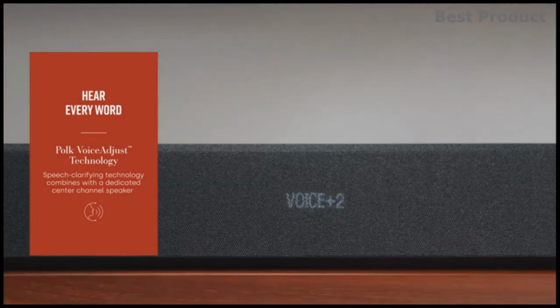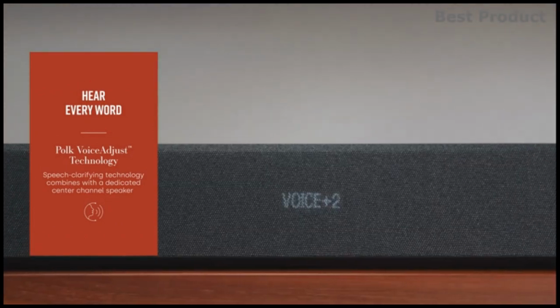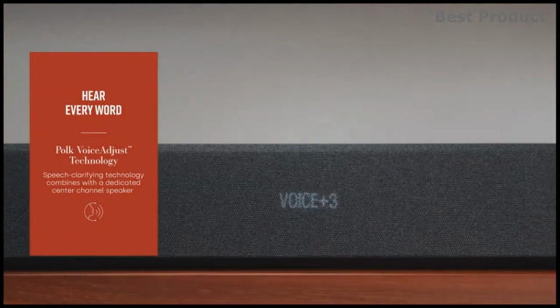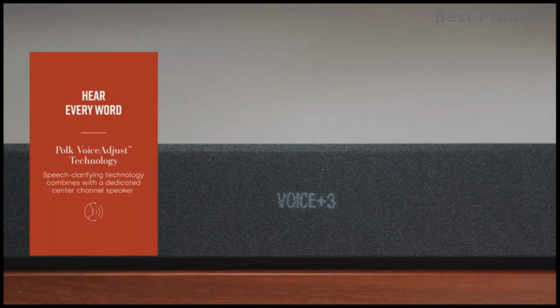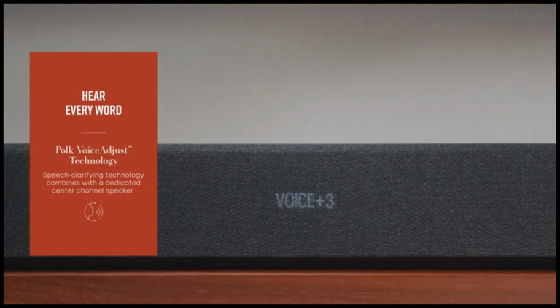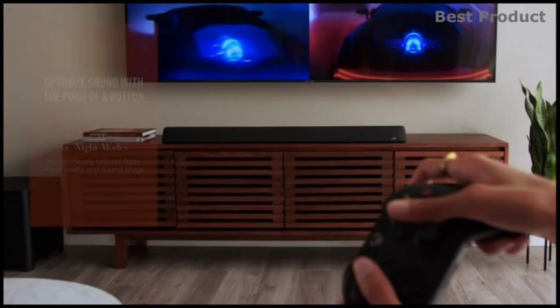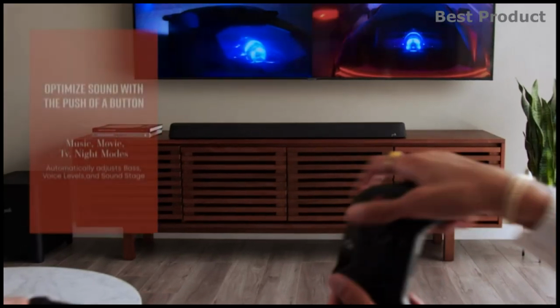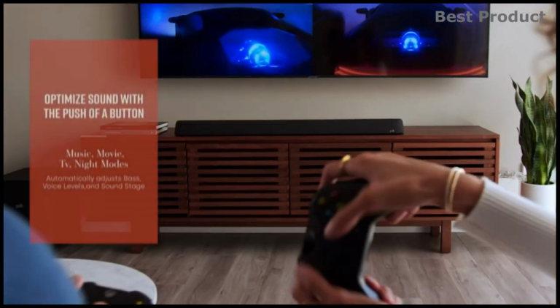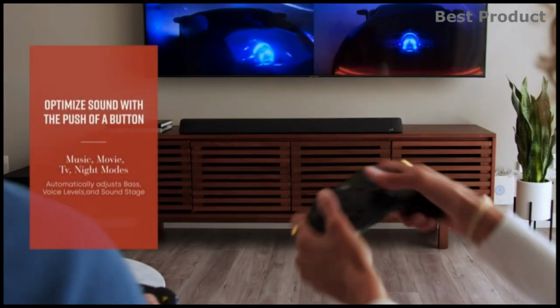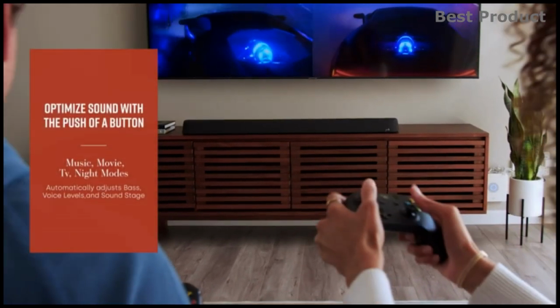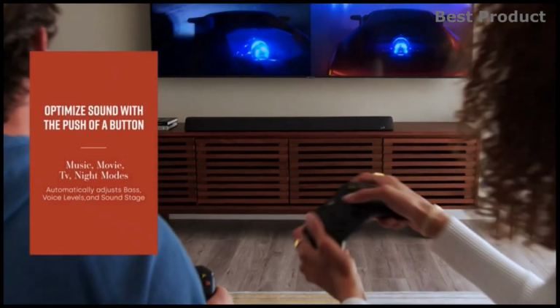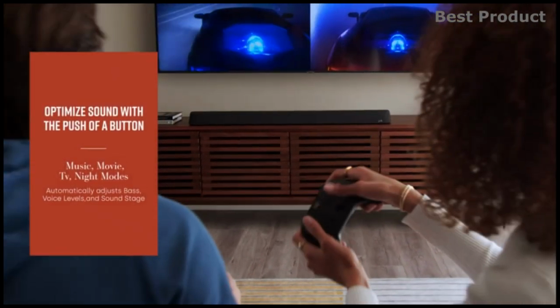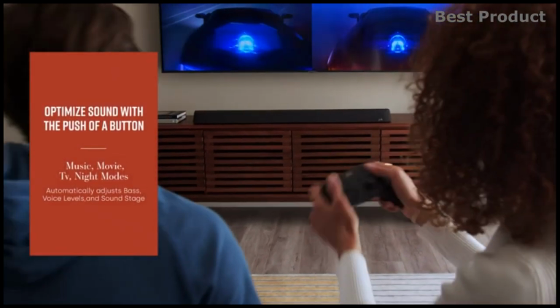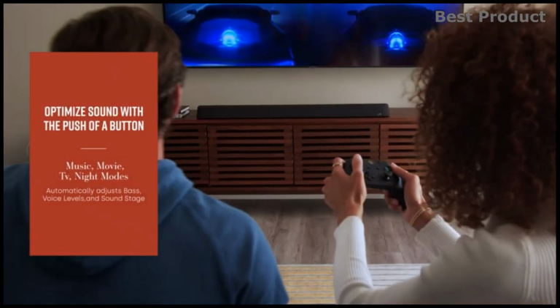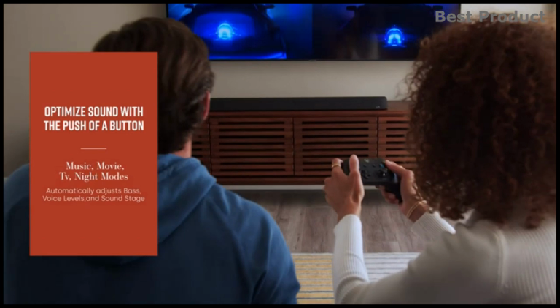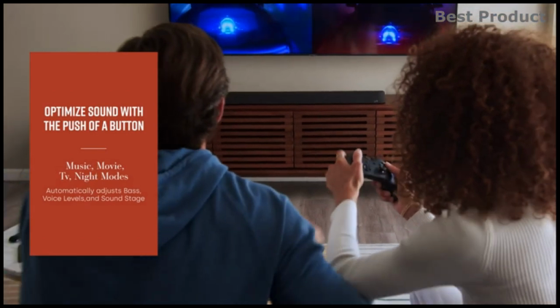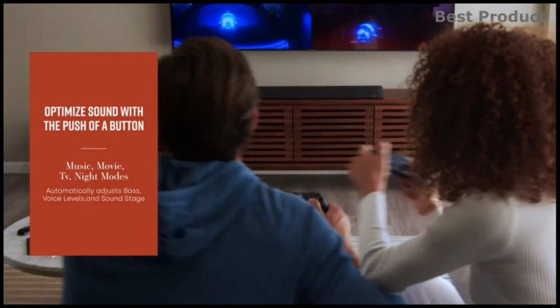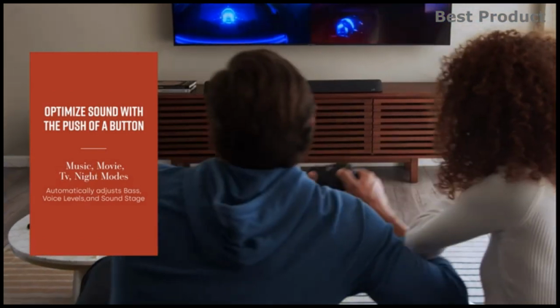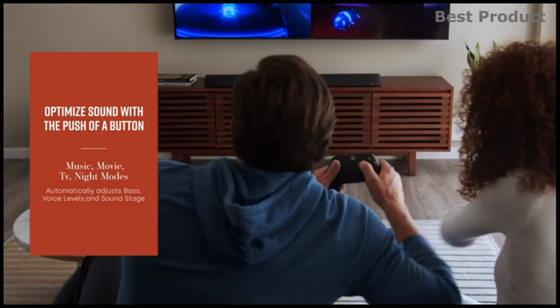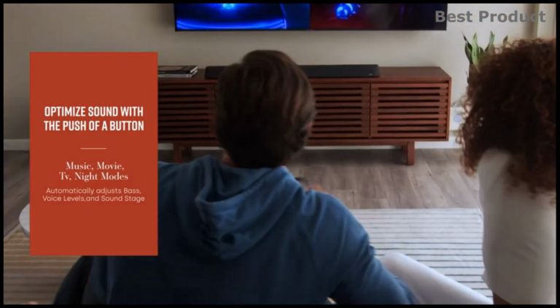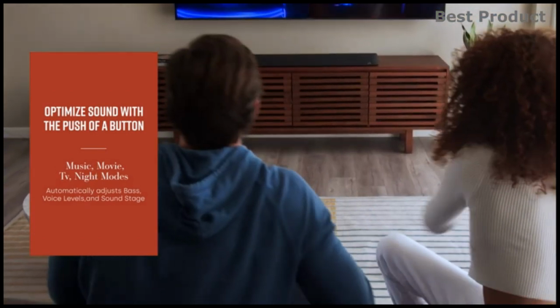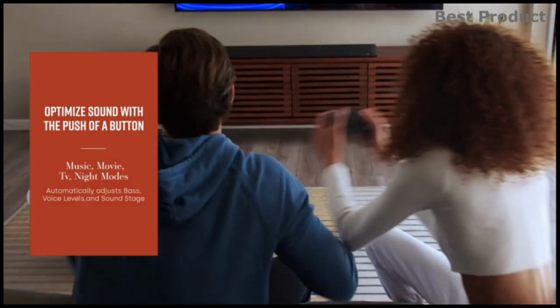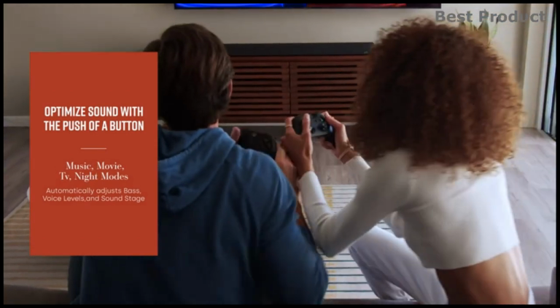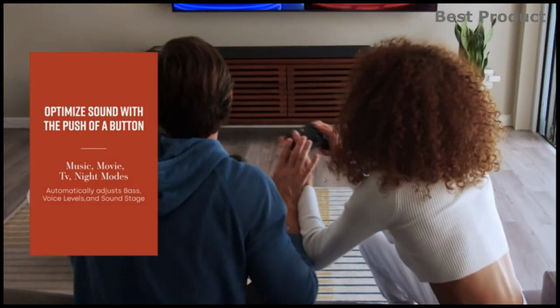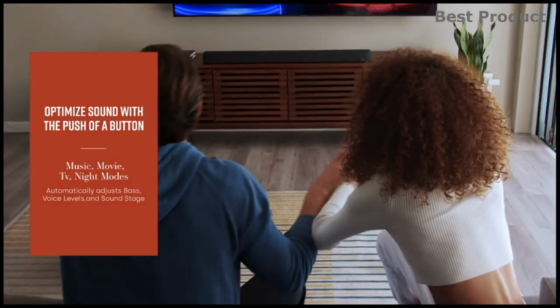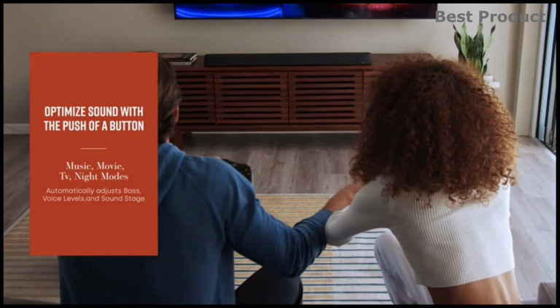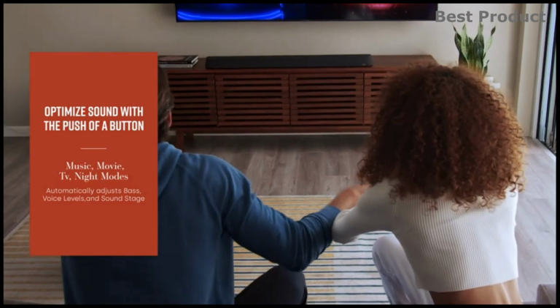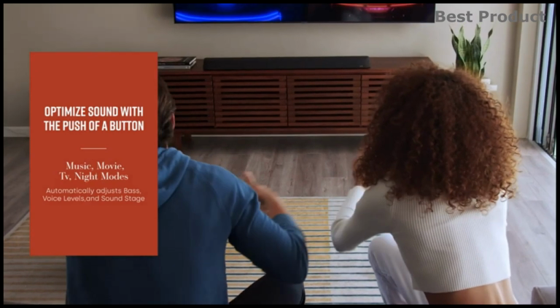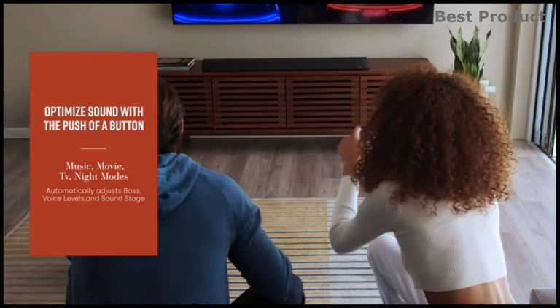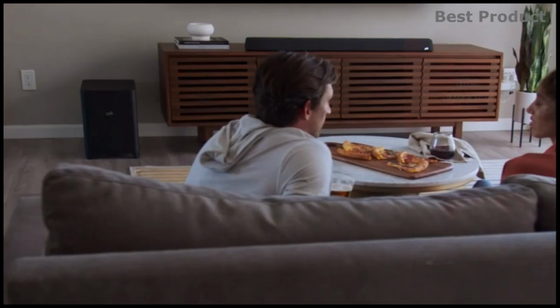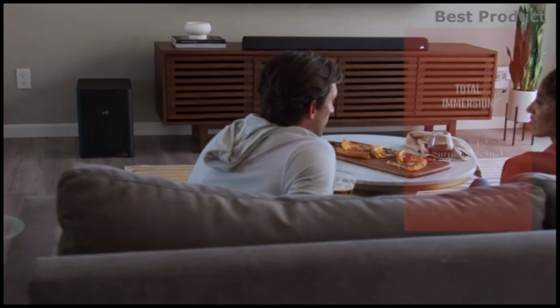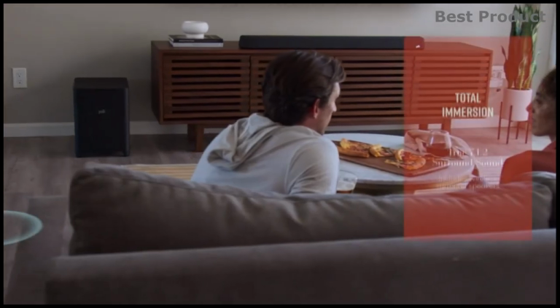Polk's patented Voice Adjust speech-clarifying technology works with MagniFi's integrated center channel speaker to bring up the voice levels without affecting the rest of the soundtrack, so you can enjoy clear dialogues and balanced audio.